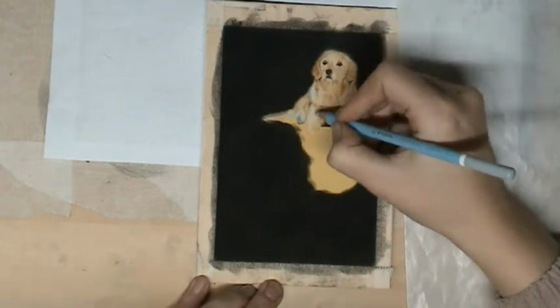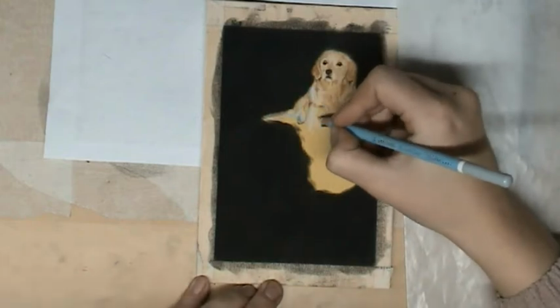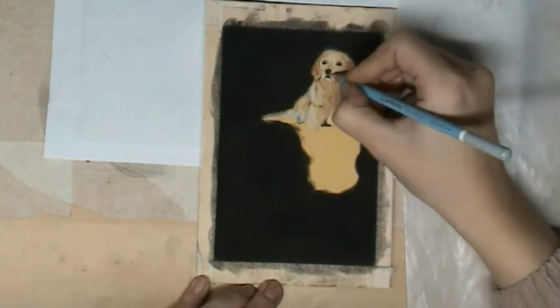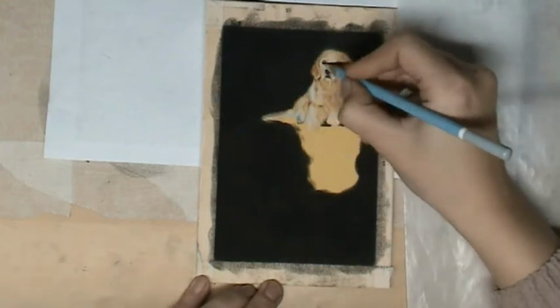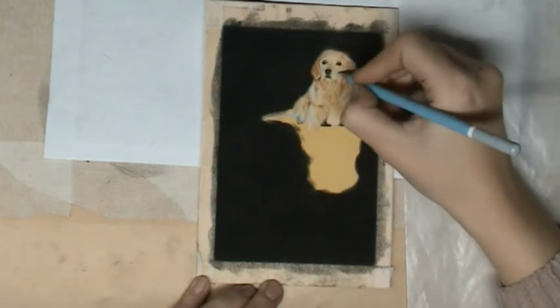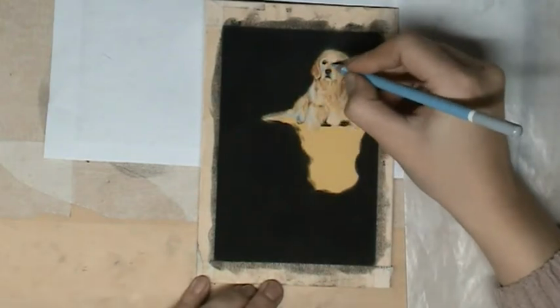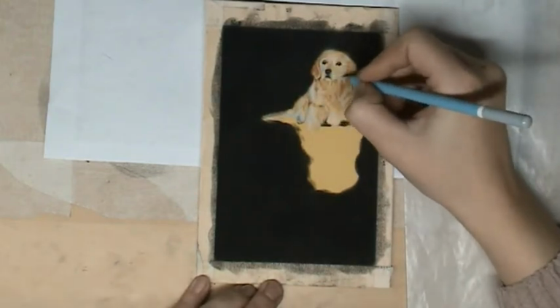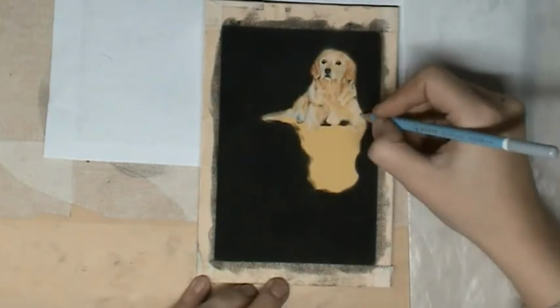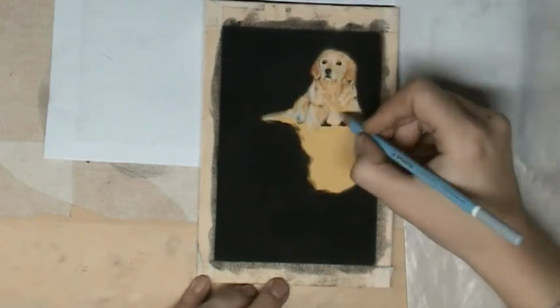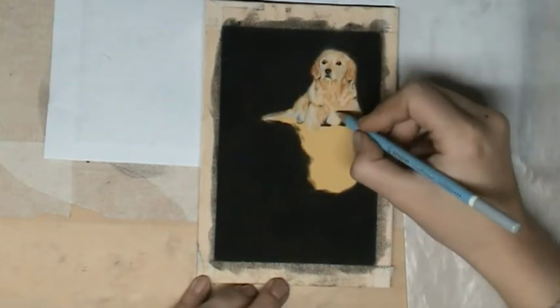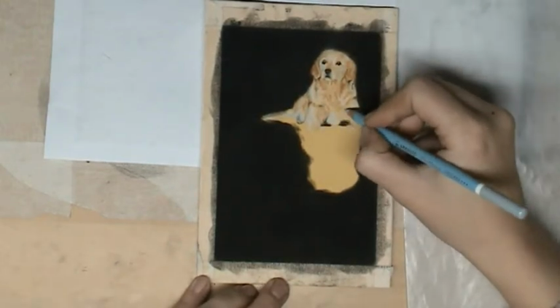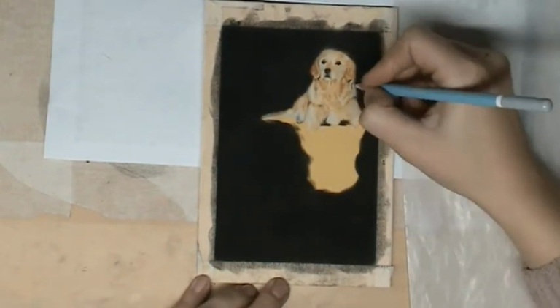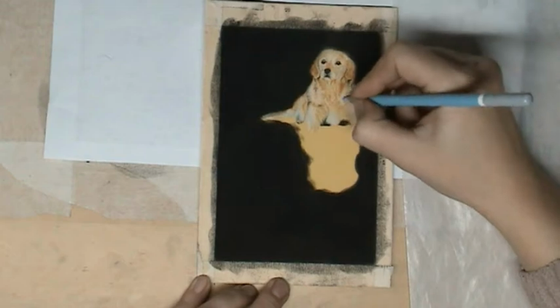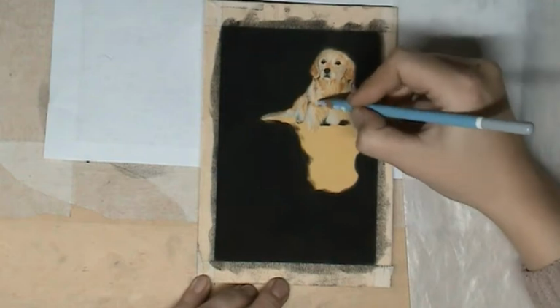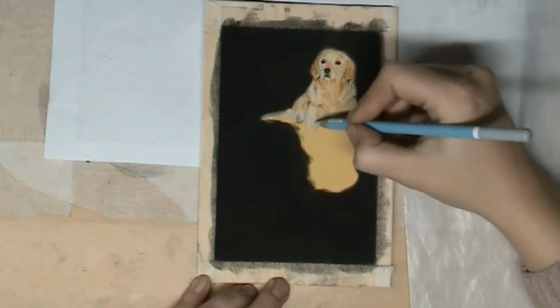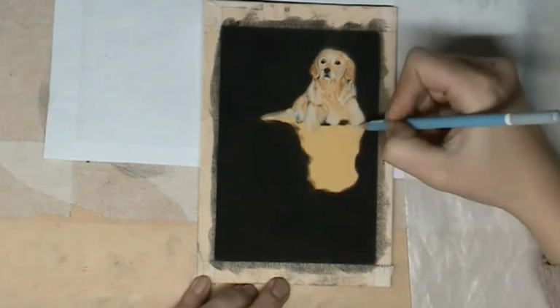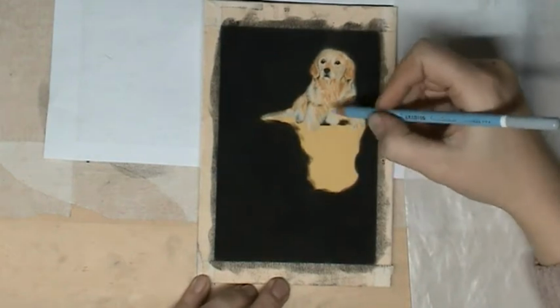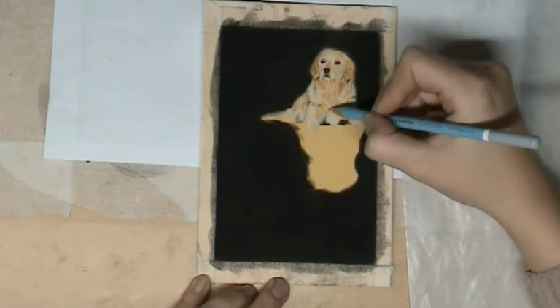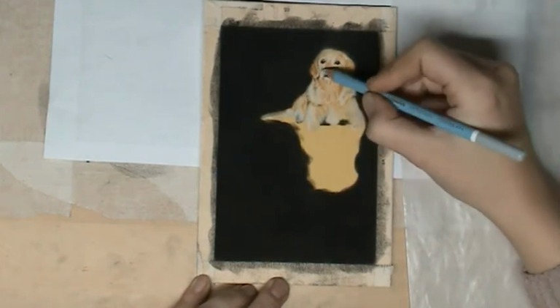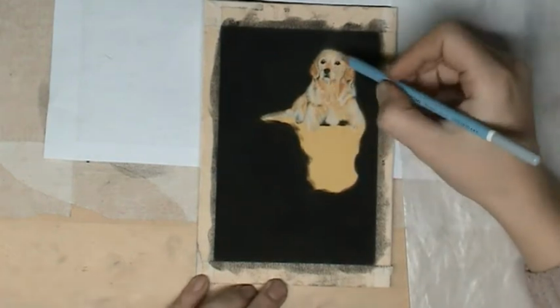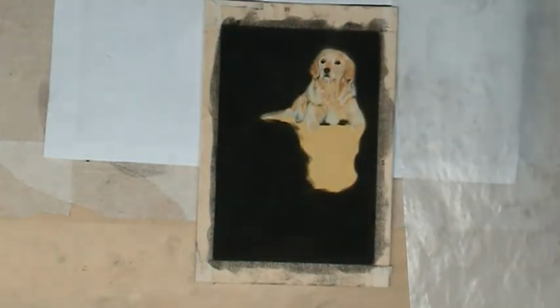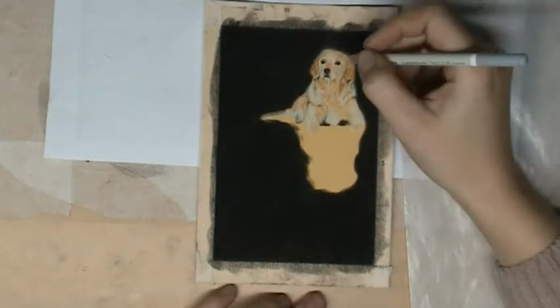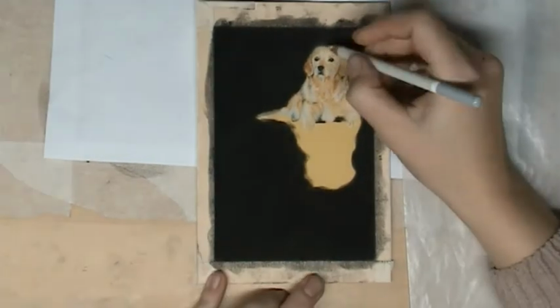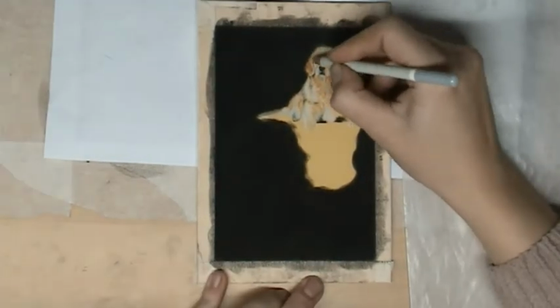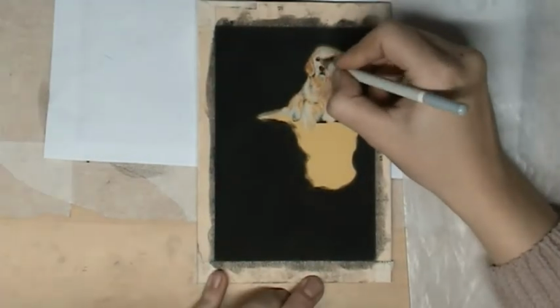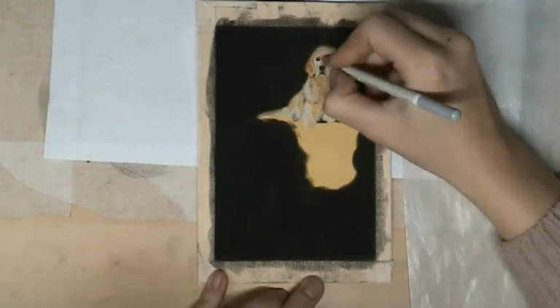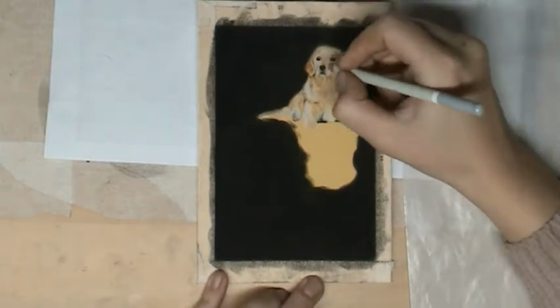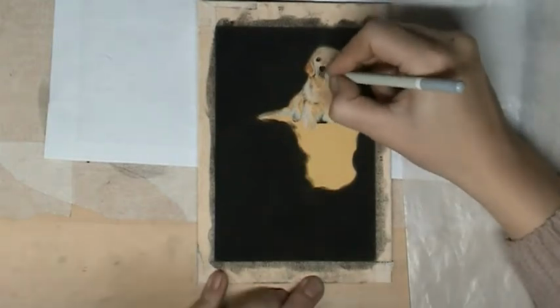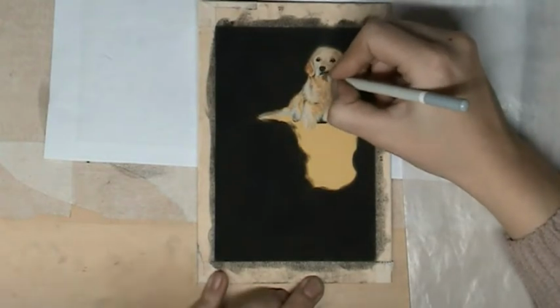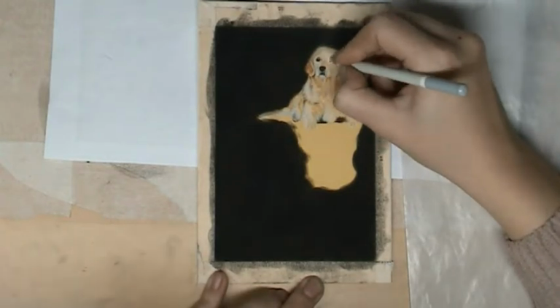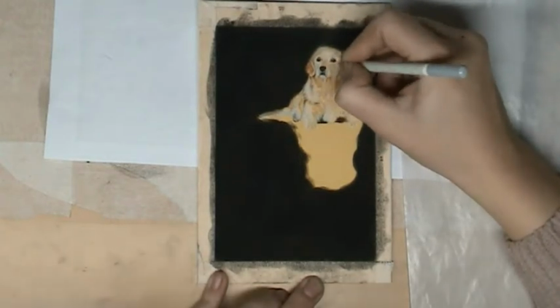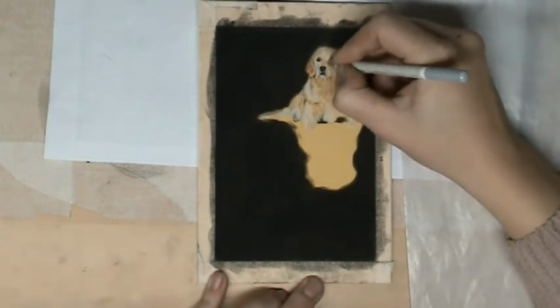I'm using a lot of colors — also blue. You wouldn't think of blue in a dog, but it is a light-dark contrast, and almost always in a light dog there are some blue or green shades.